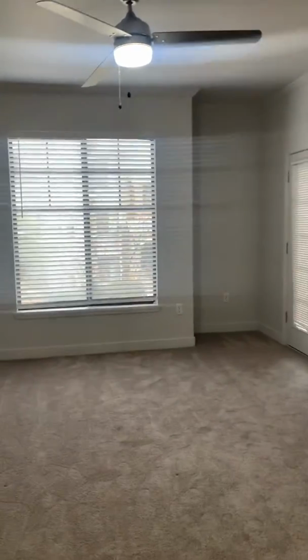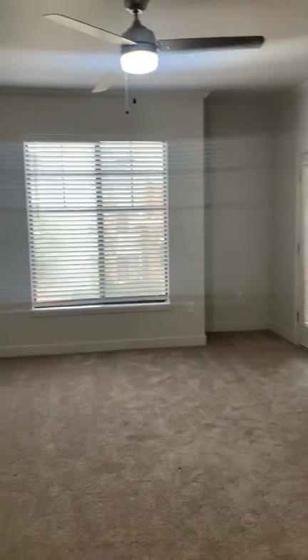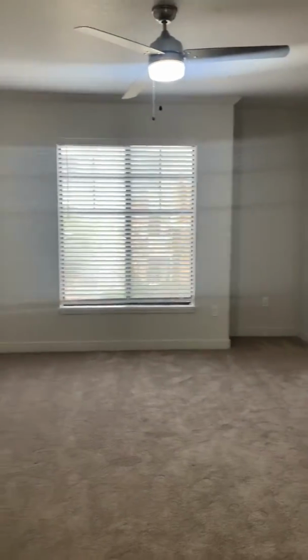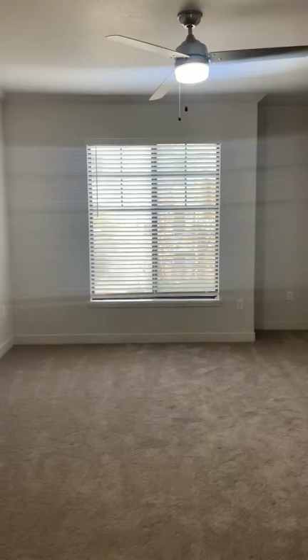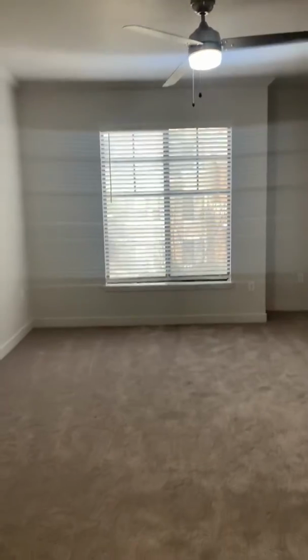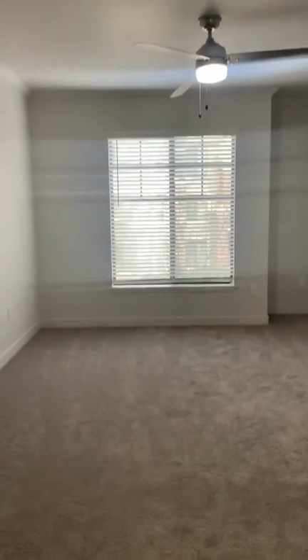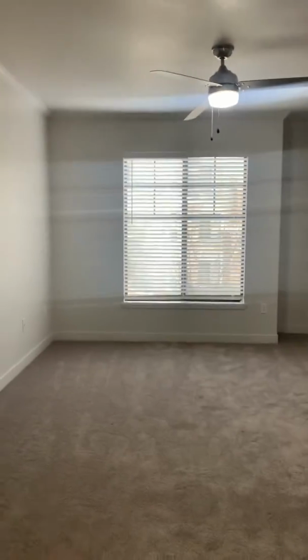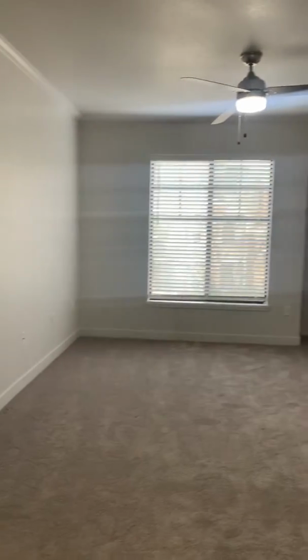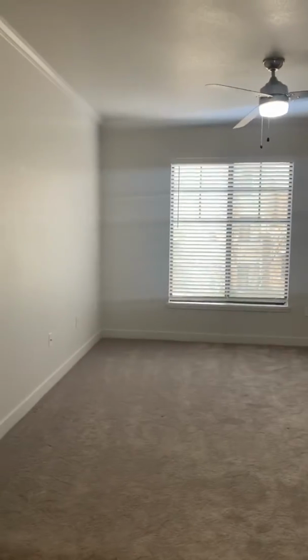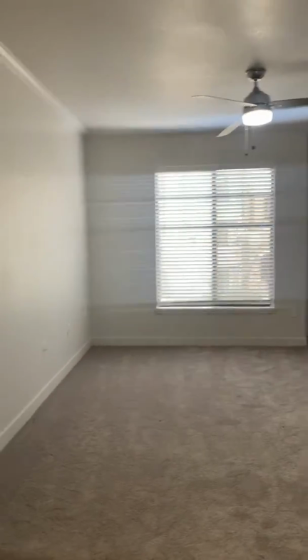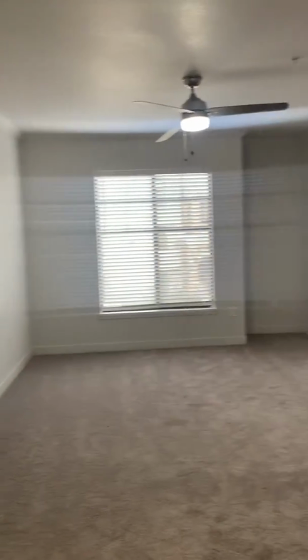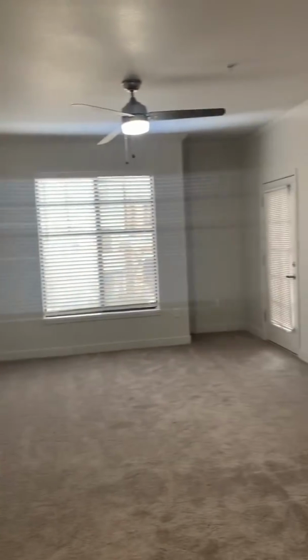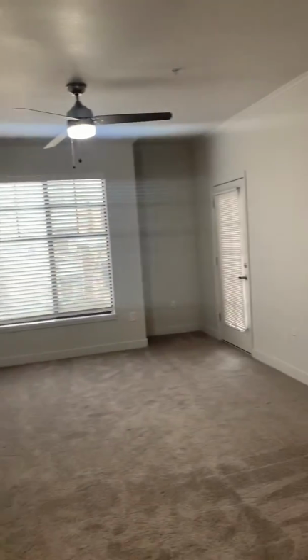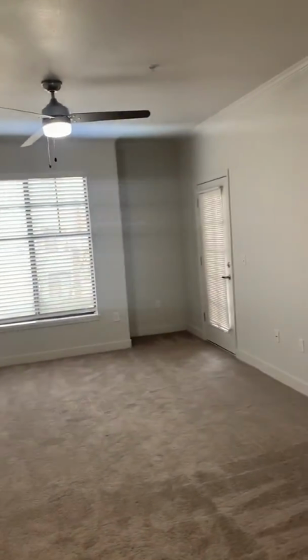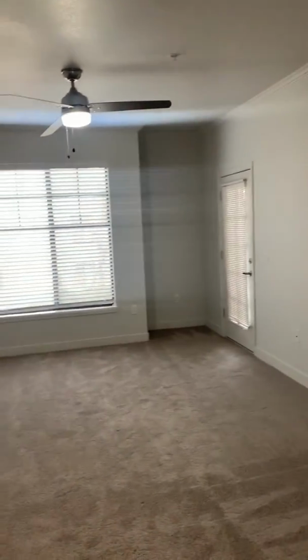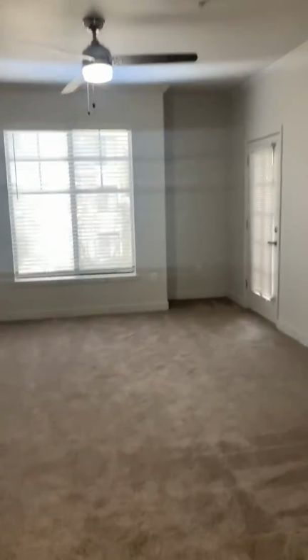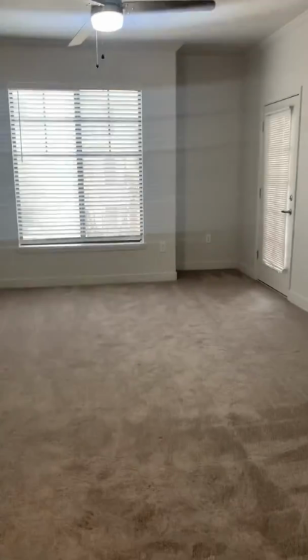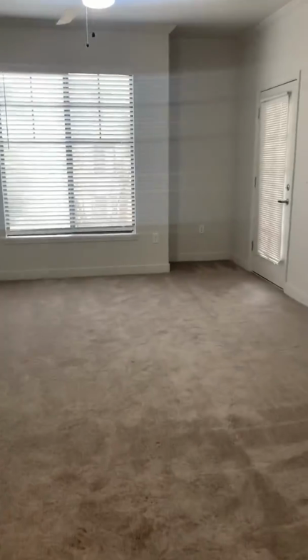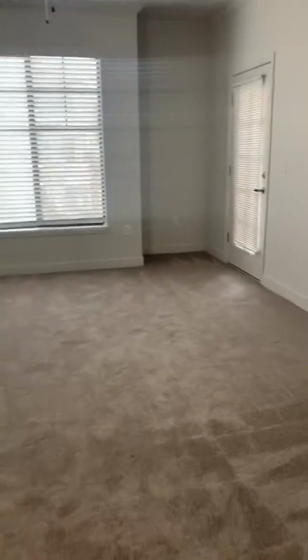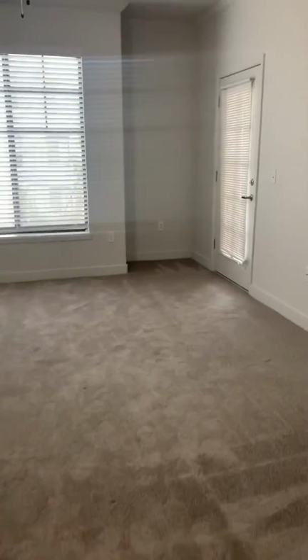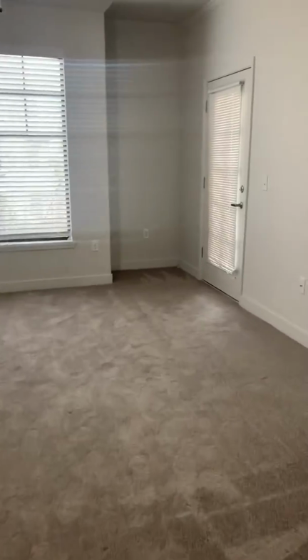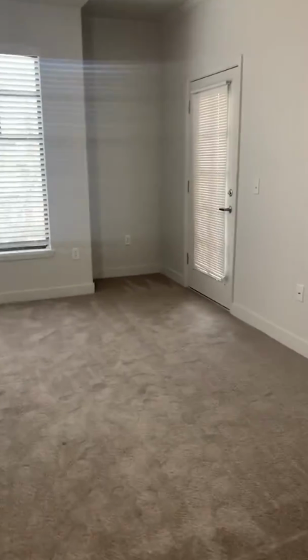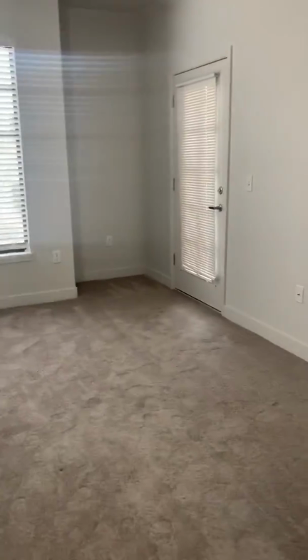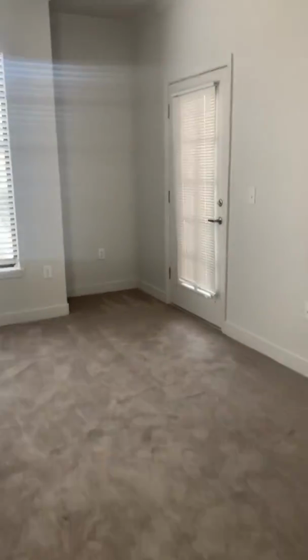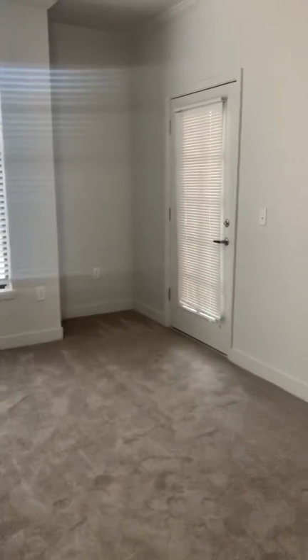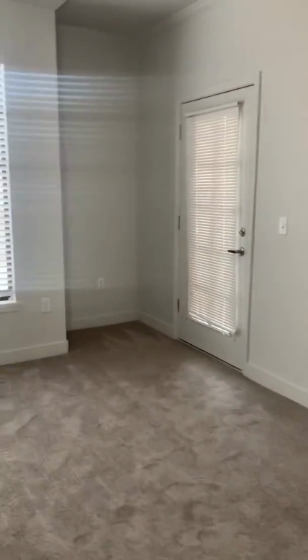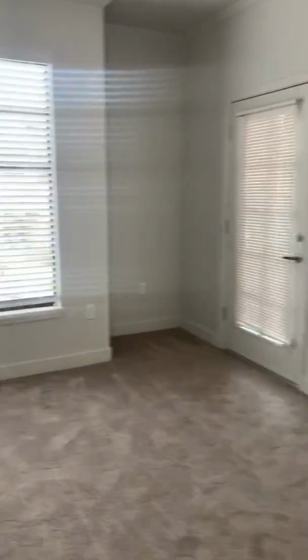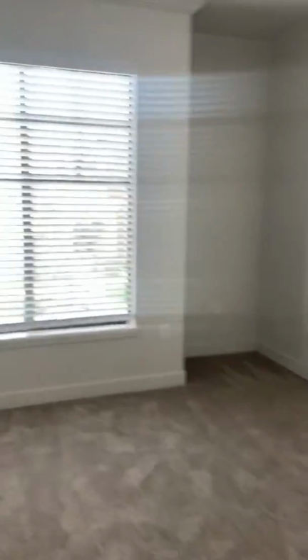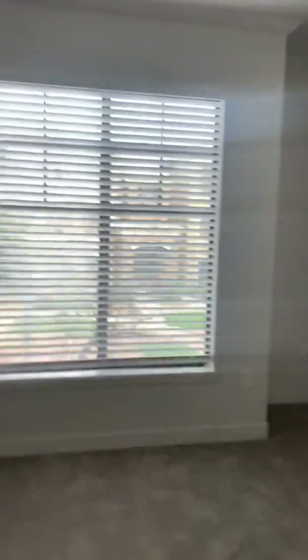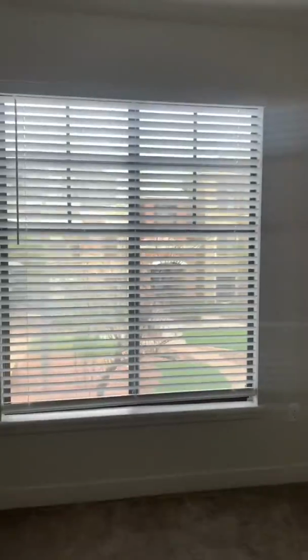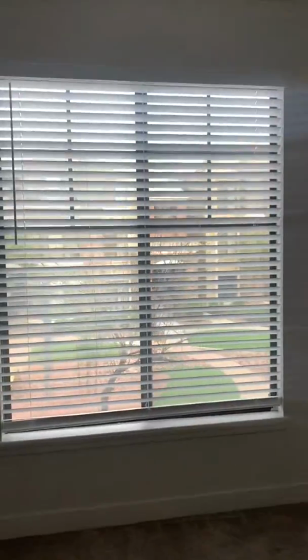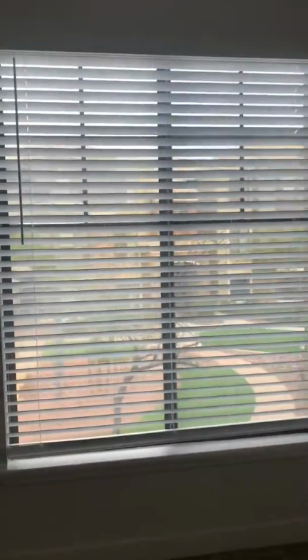Right here we have your living space with brand new ceiling fans and flooring, and access to your patio. Spacious window.